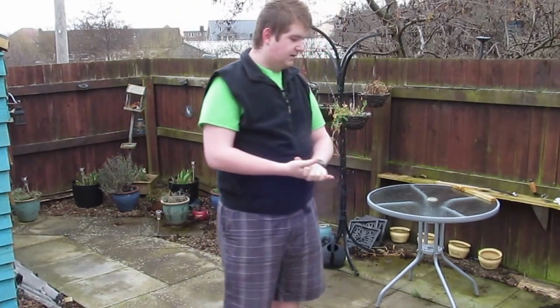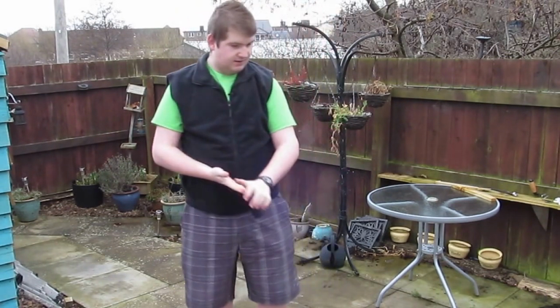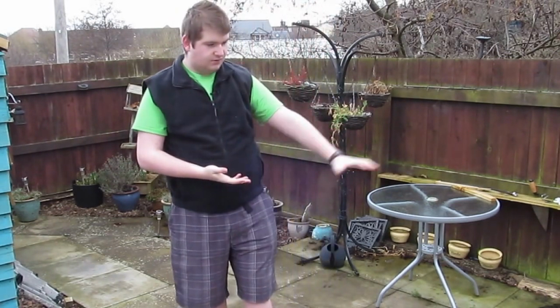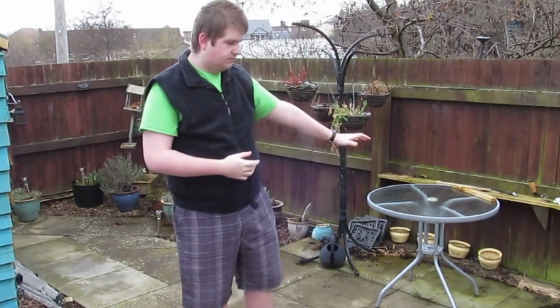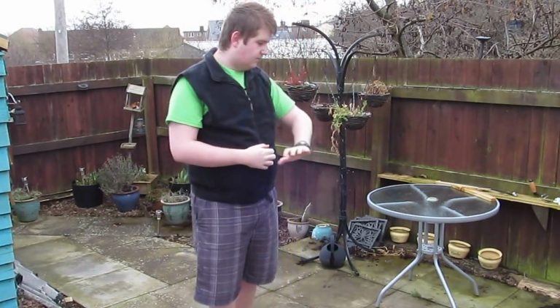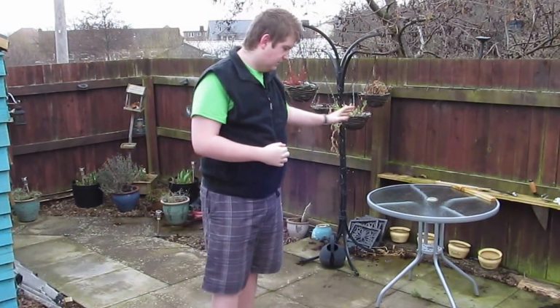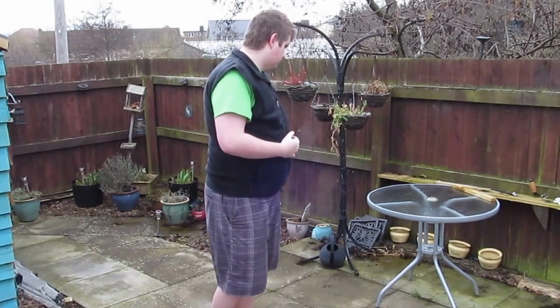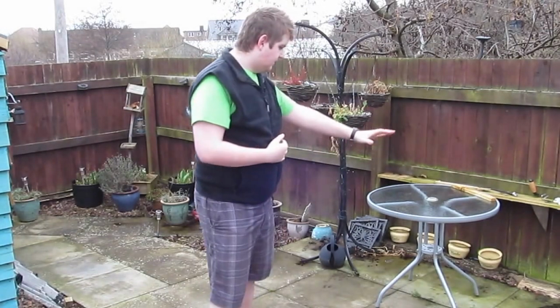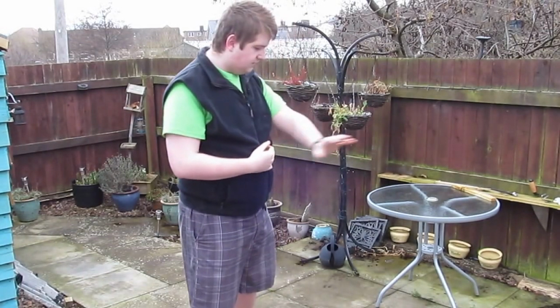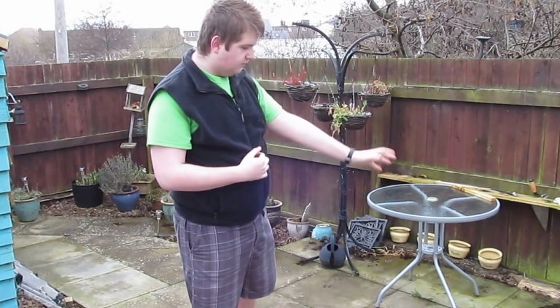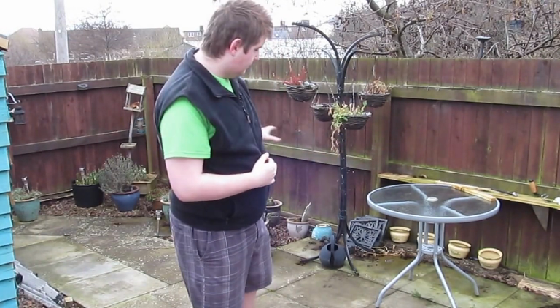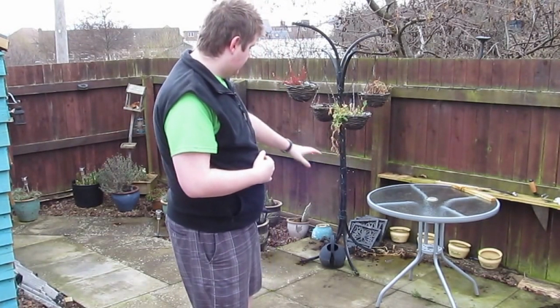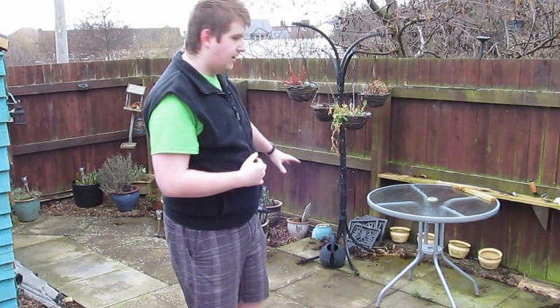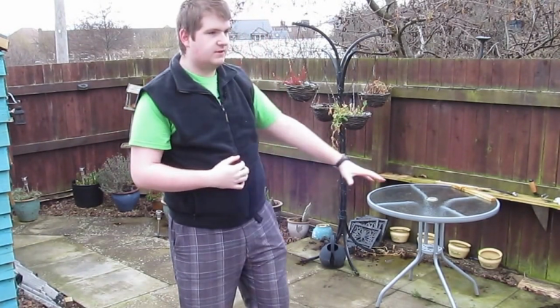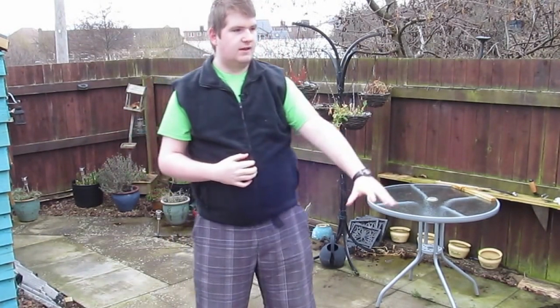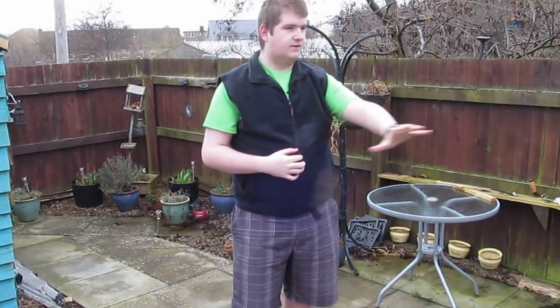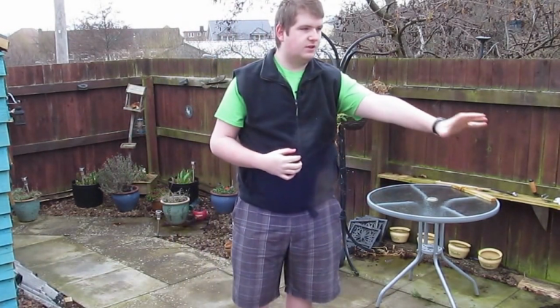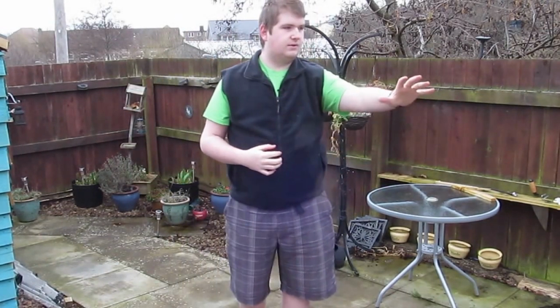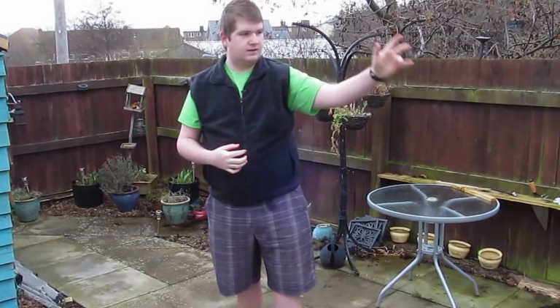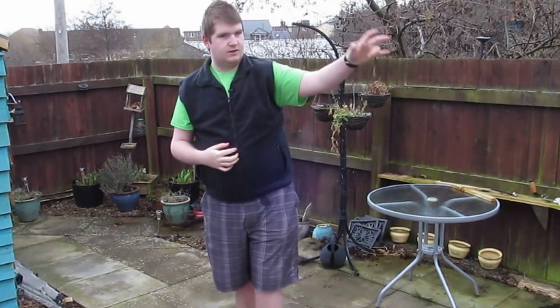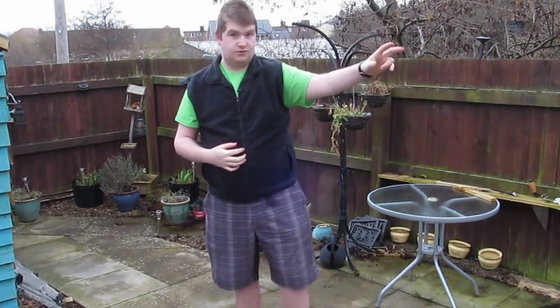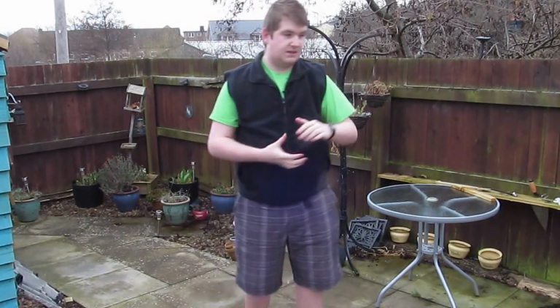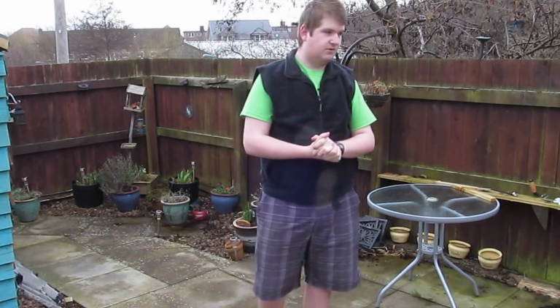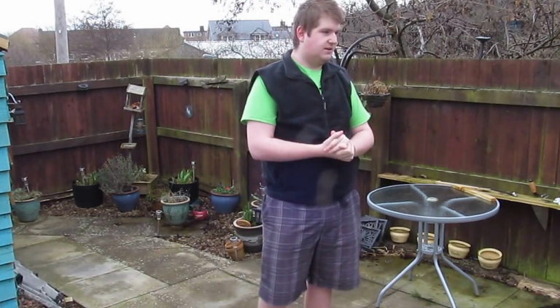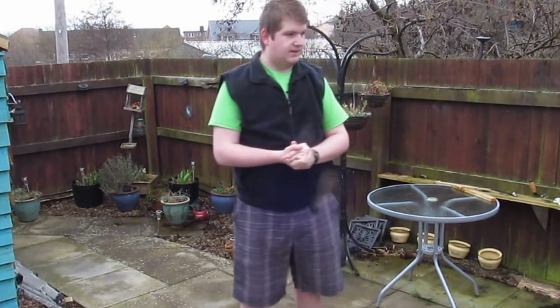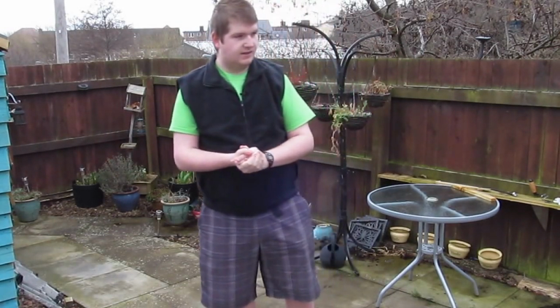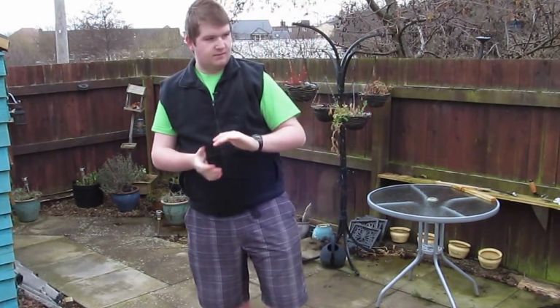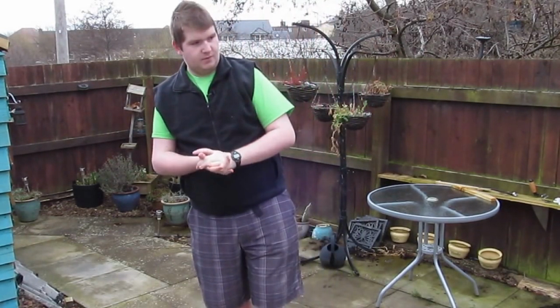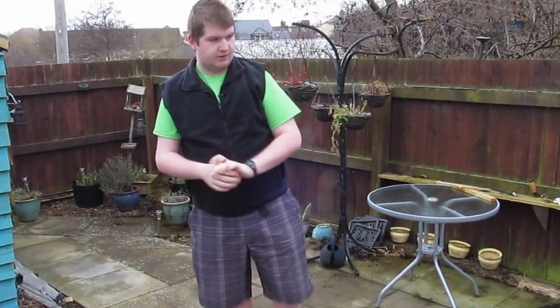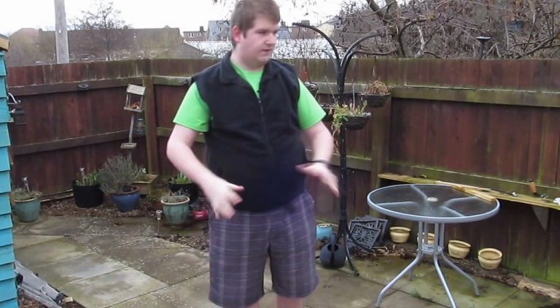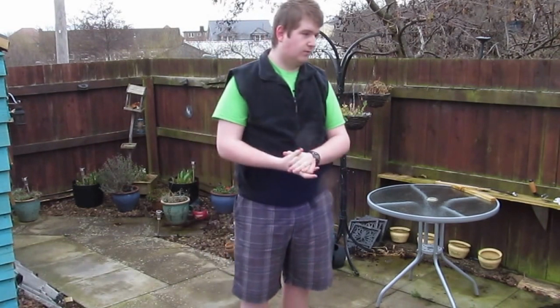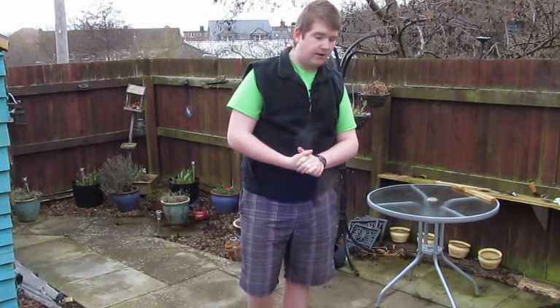Need to get this all cleaned and pressure washed and treated for the mould and all the marks. Need to lay new chips down there, and there are two raised beds that I'll show you in a minute — need to get built up a little higher so we can fill them up a bit more for planting.